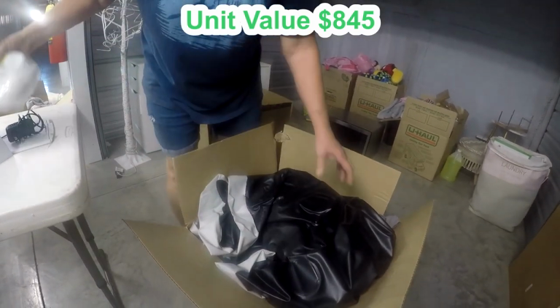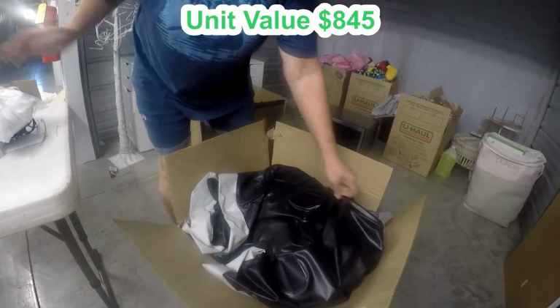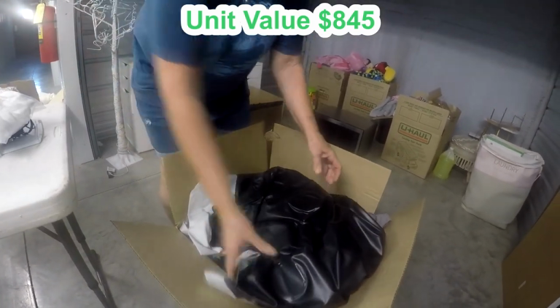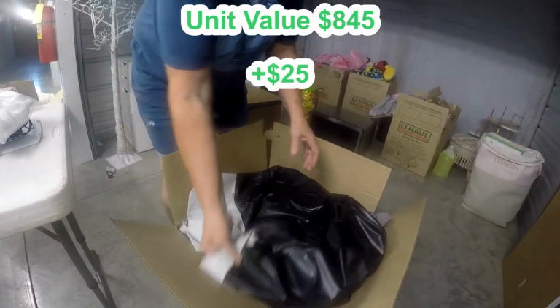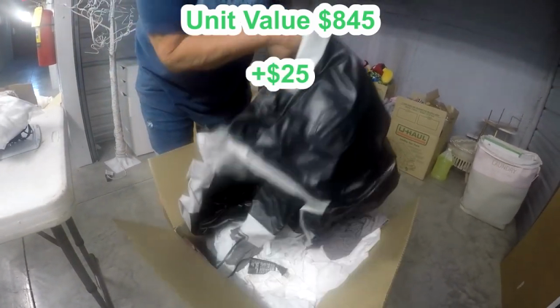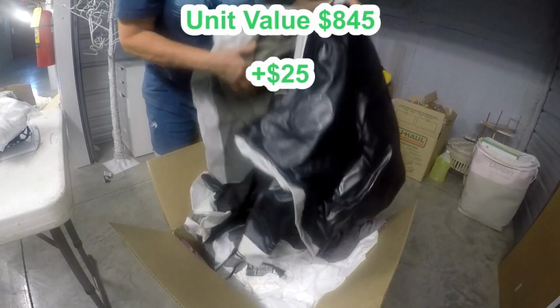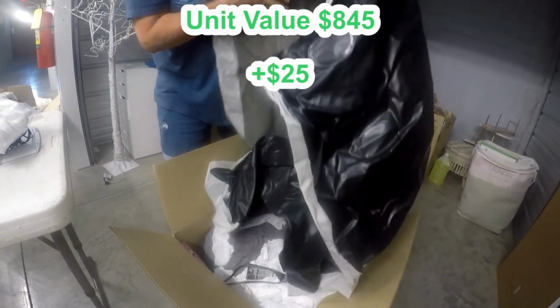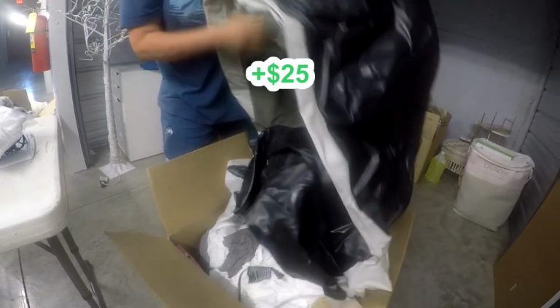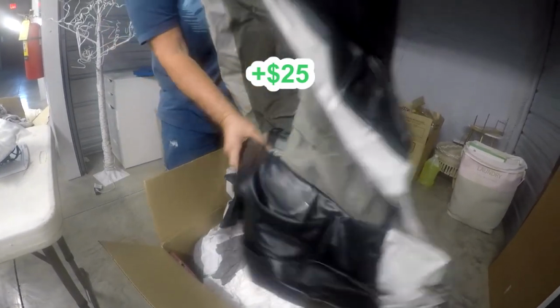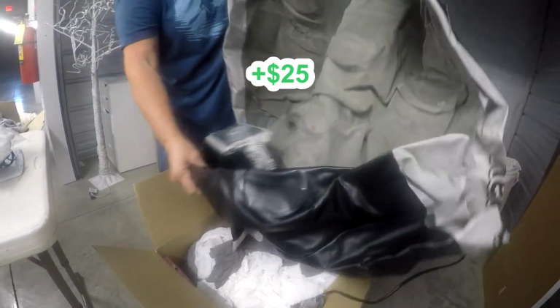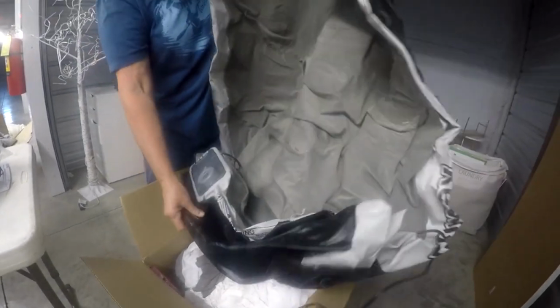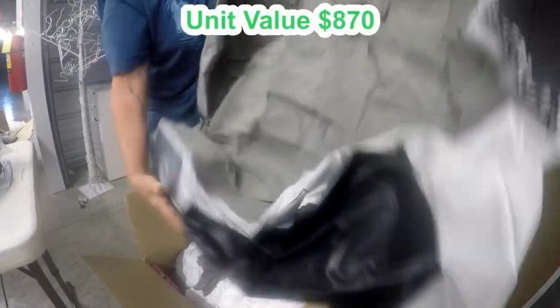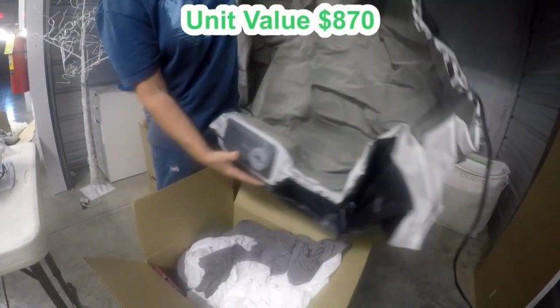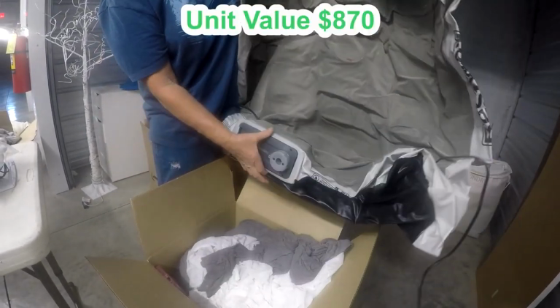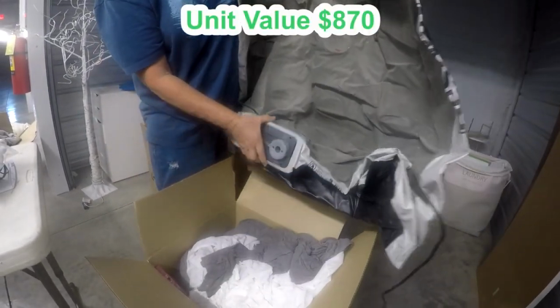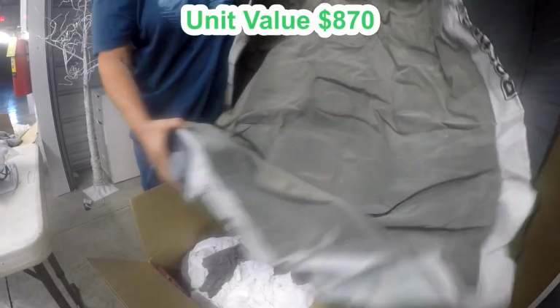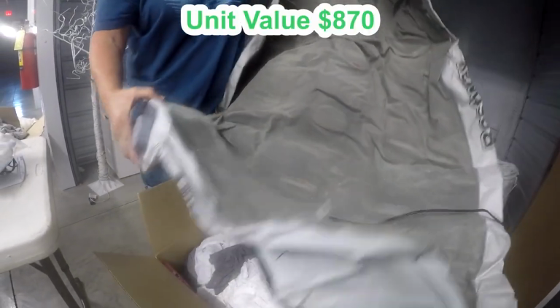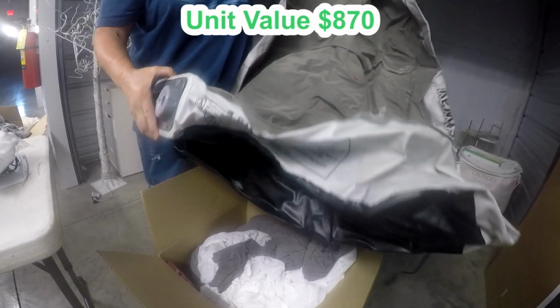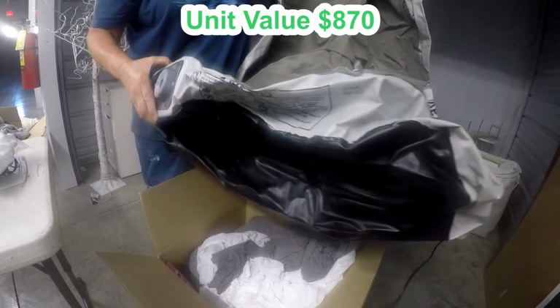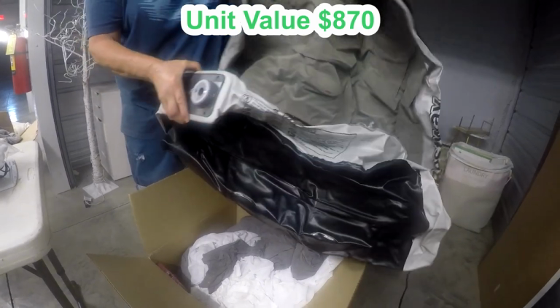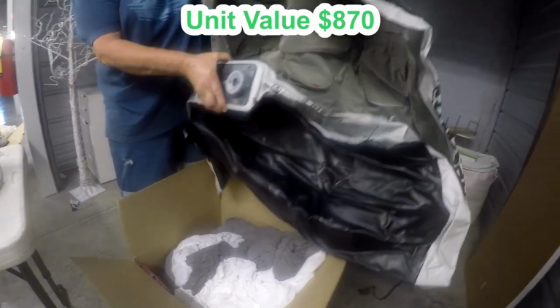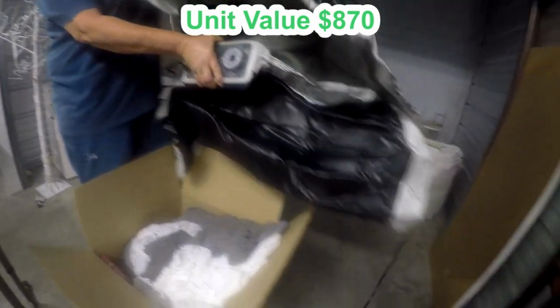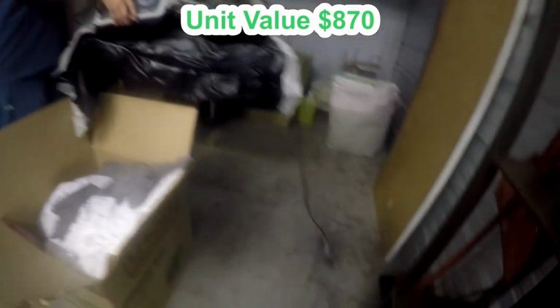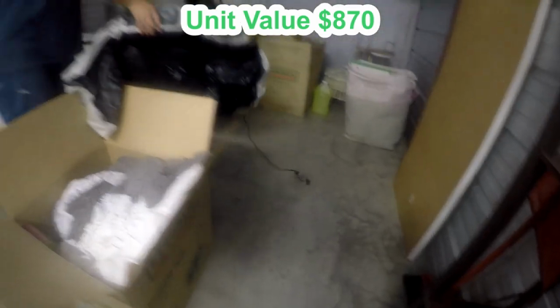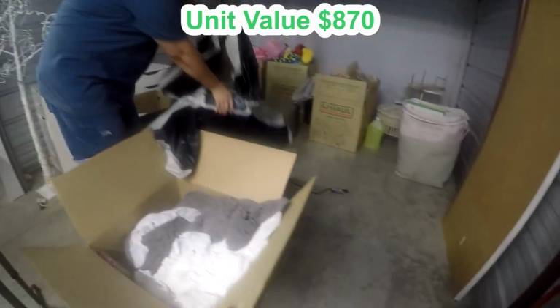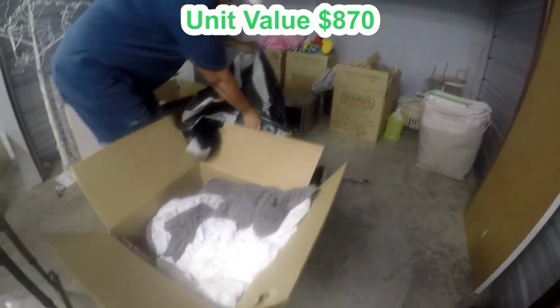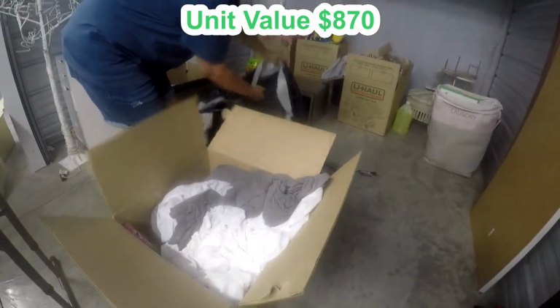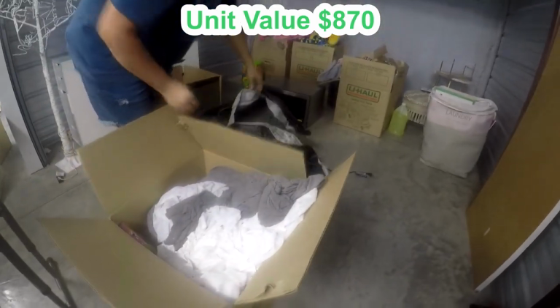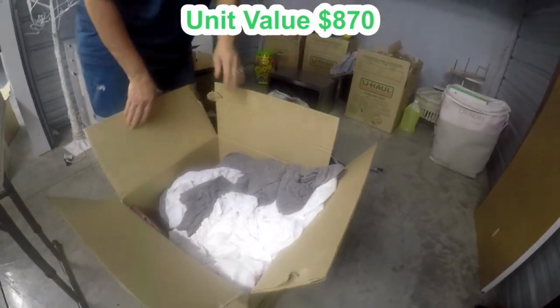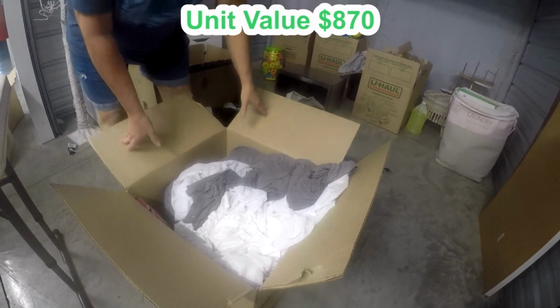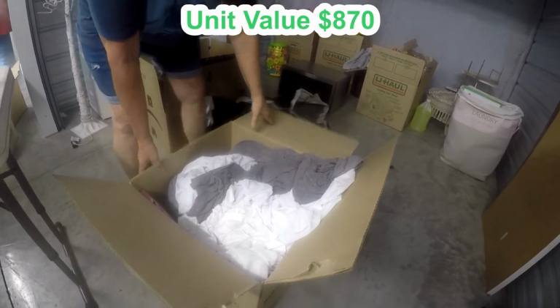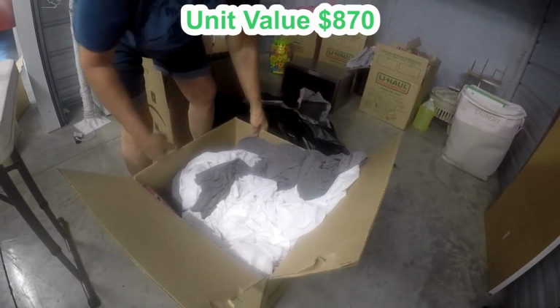What is this? I bet I know what this is — an air mattress! It's got a built-in pump! Cool — that's a nice one. Let's see if there's anything else in here worth anything.